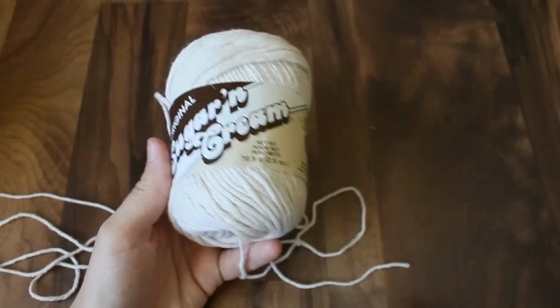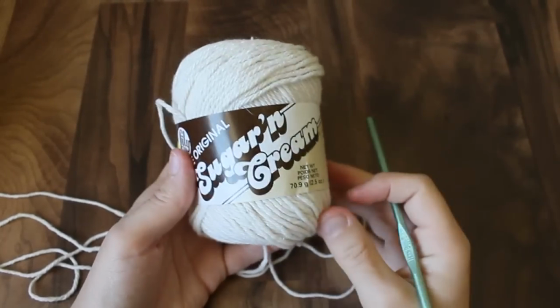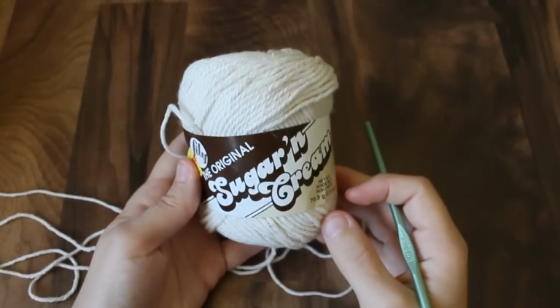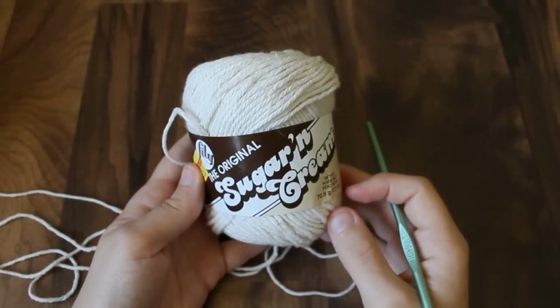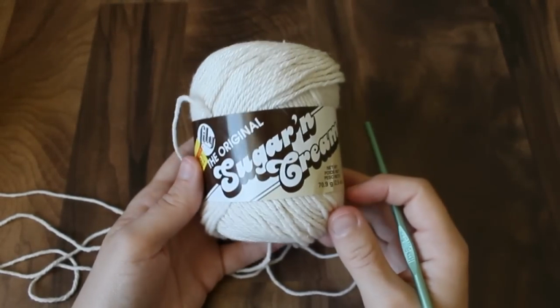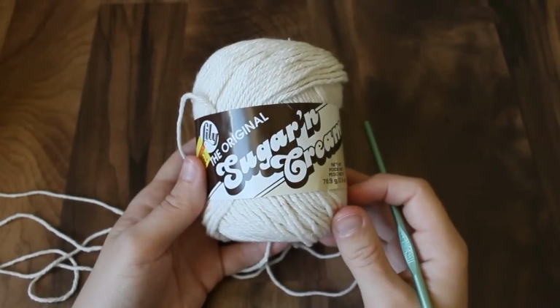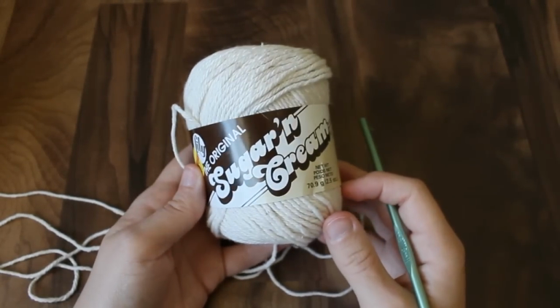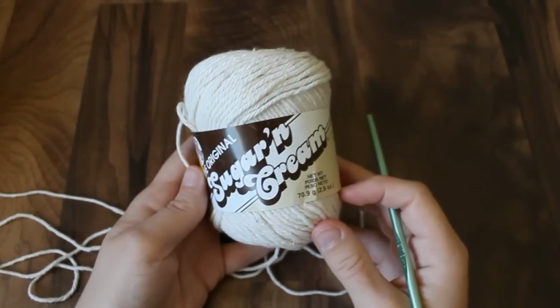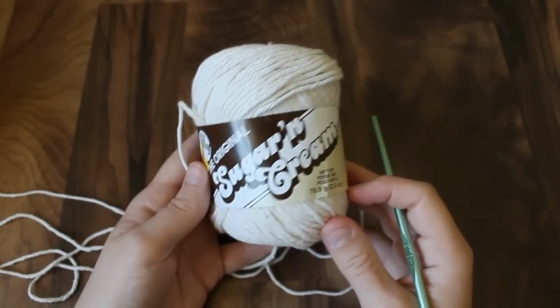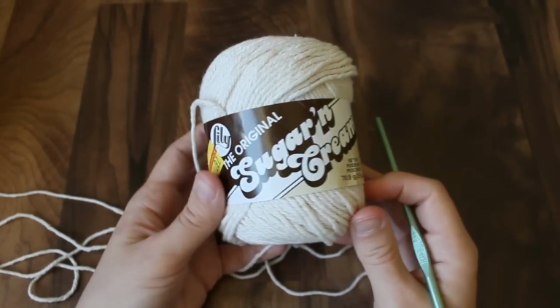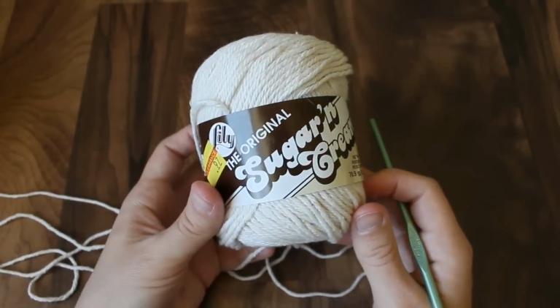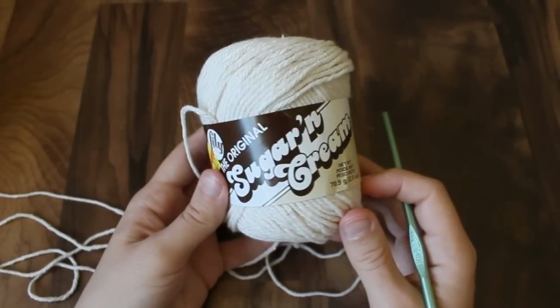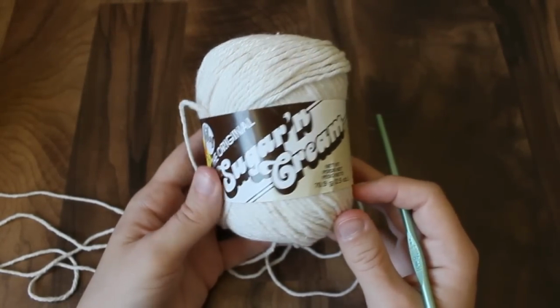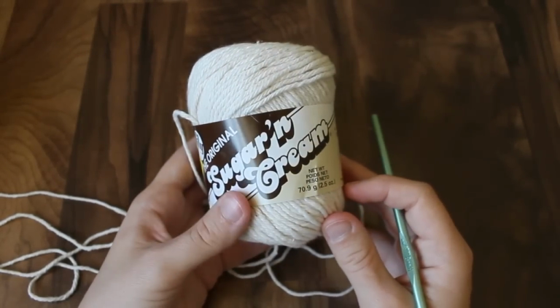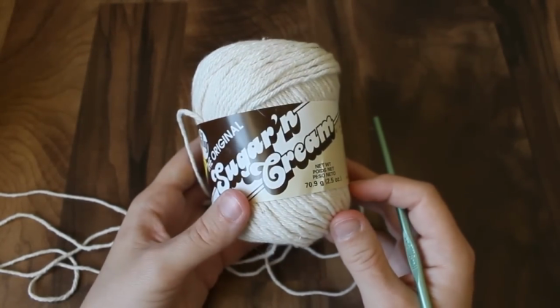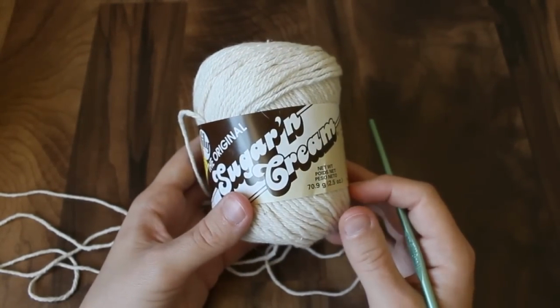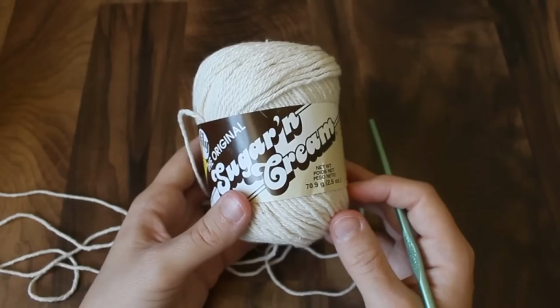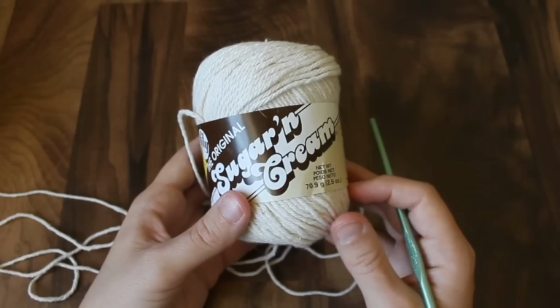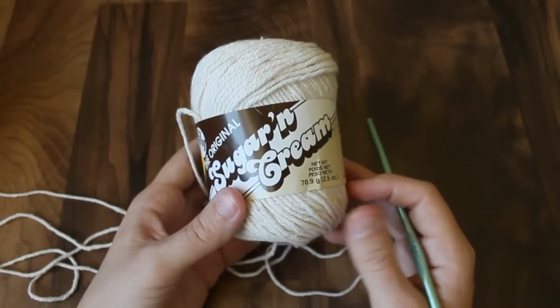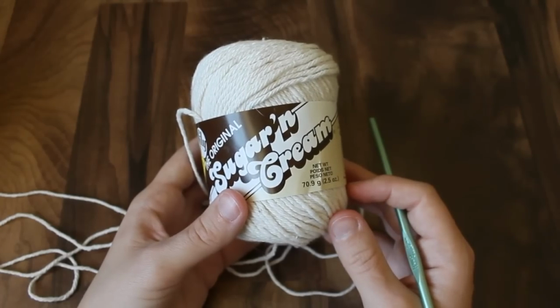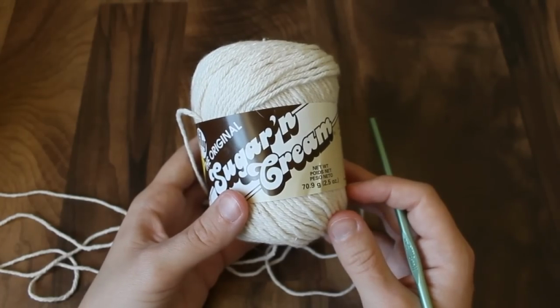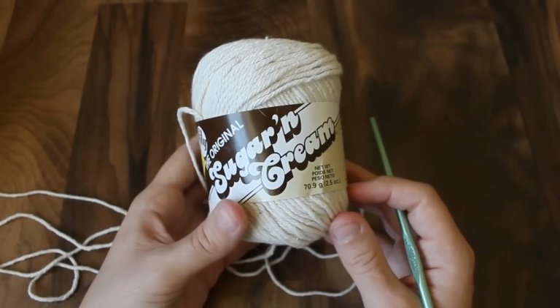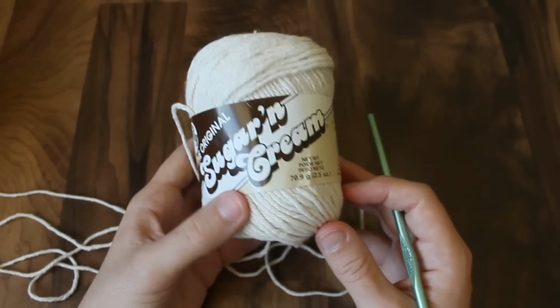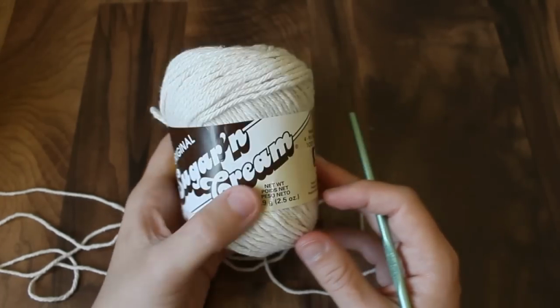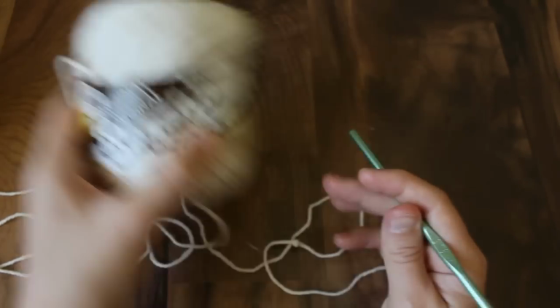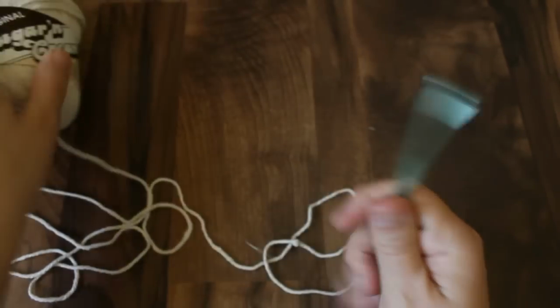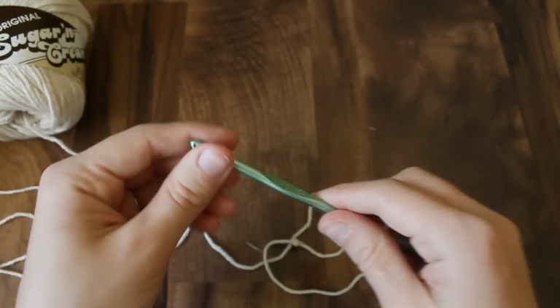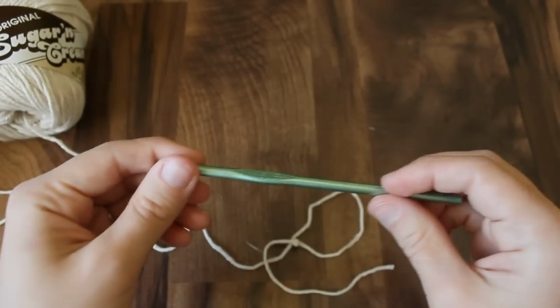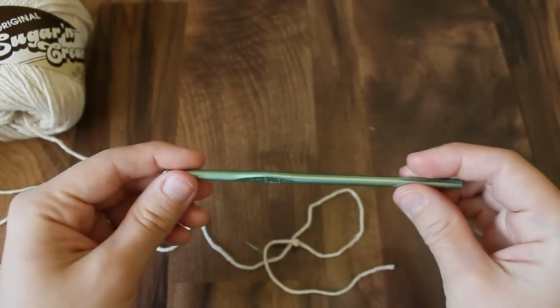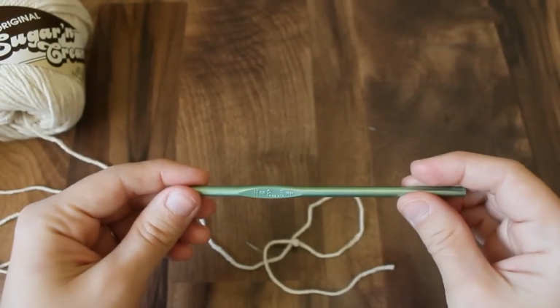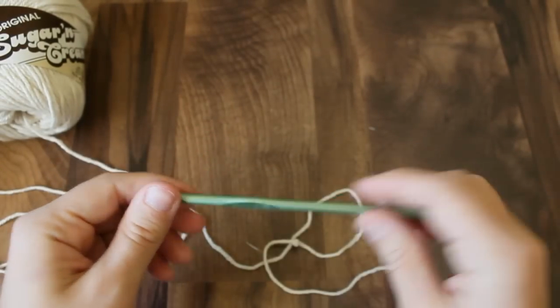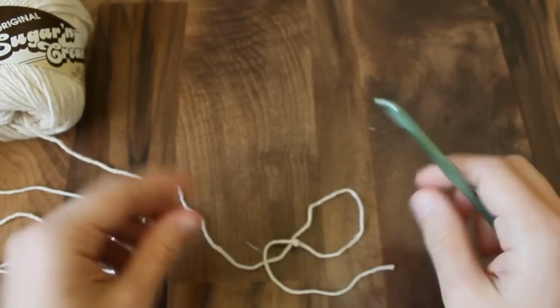This is the yarn that I'm using — it's a worsted weight cotton yarn. You could use another yarn, but I think the cotton yarn is most comfortable for the summertime. I'm also using a size H crochet hook.